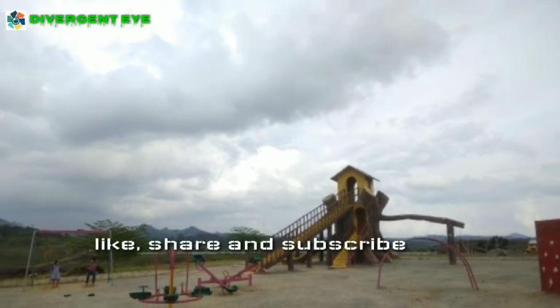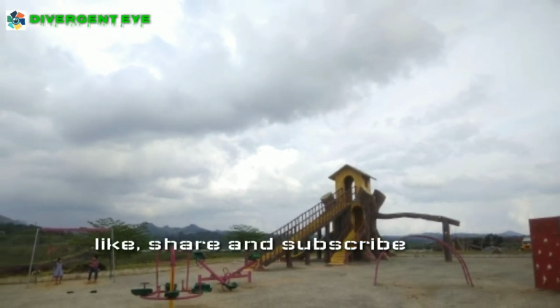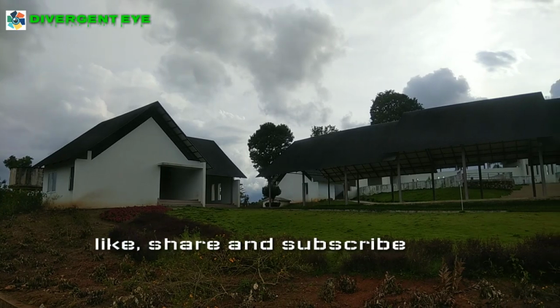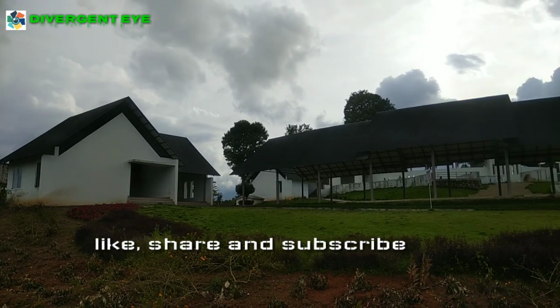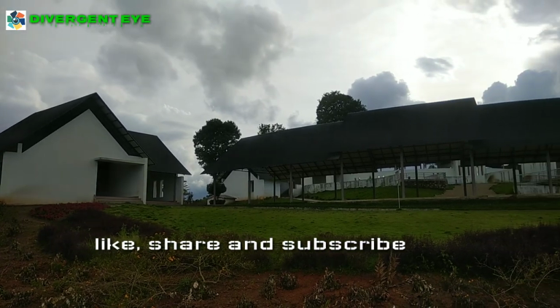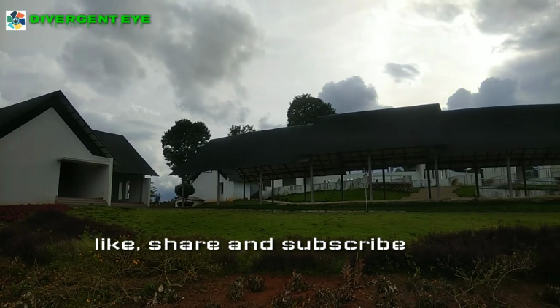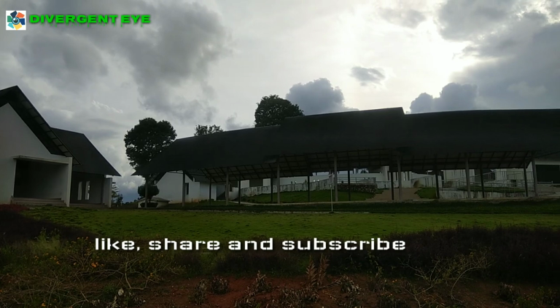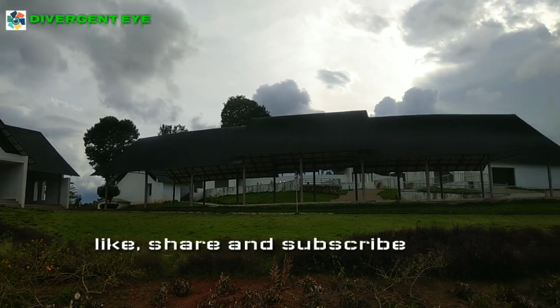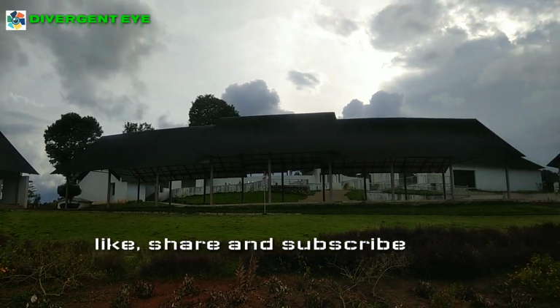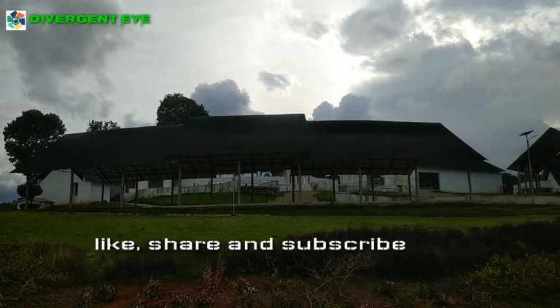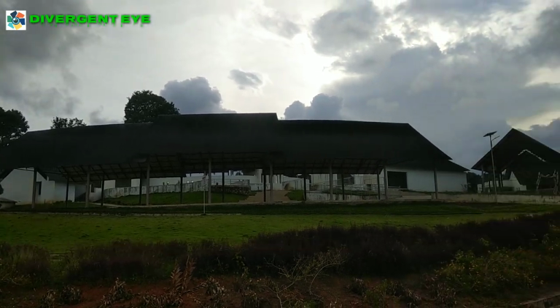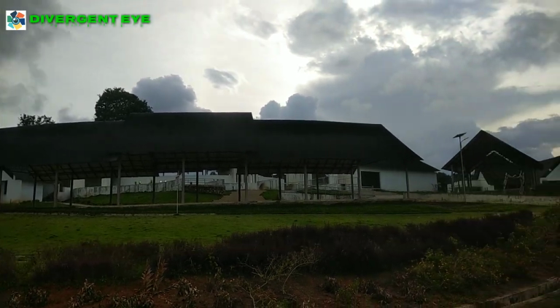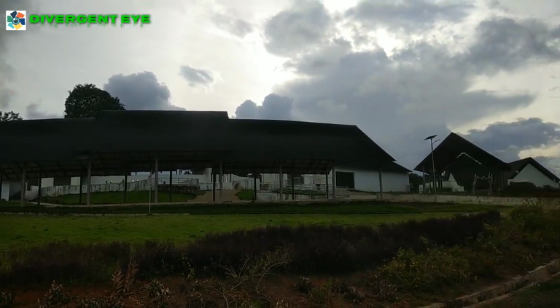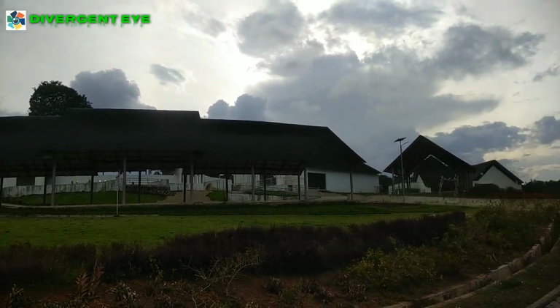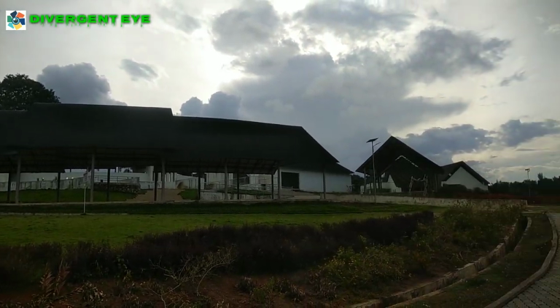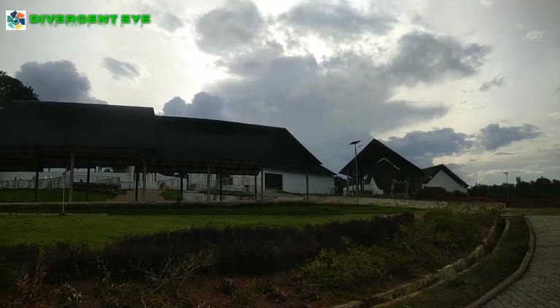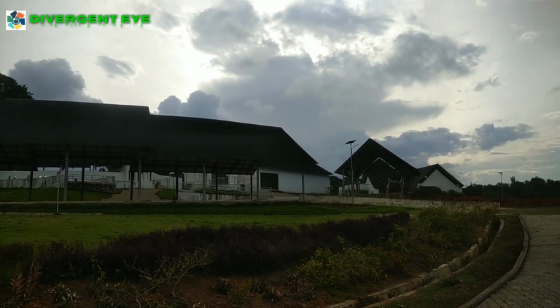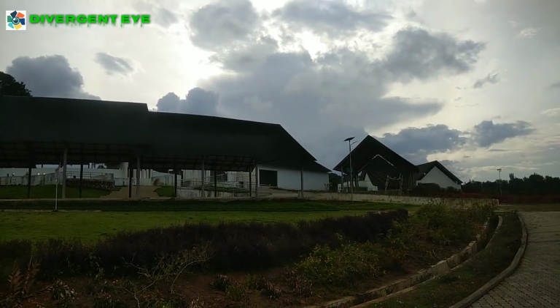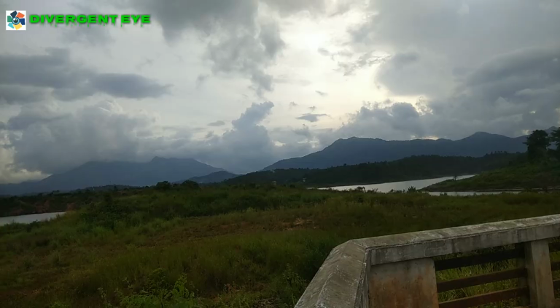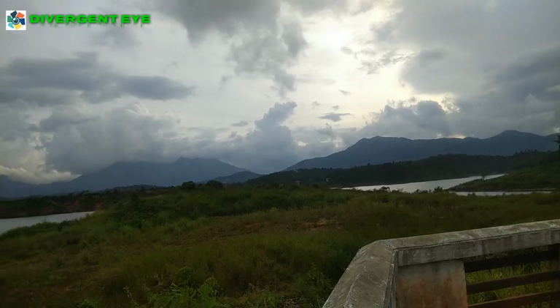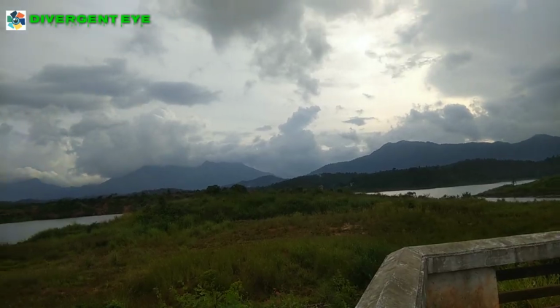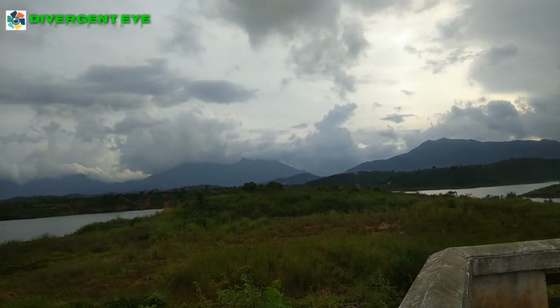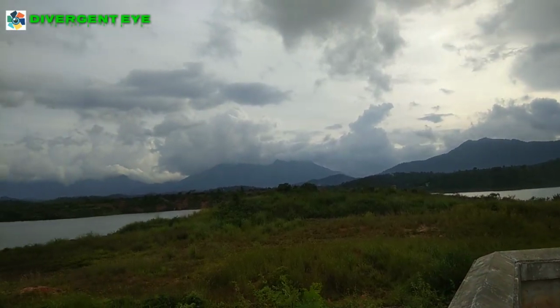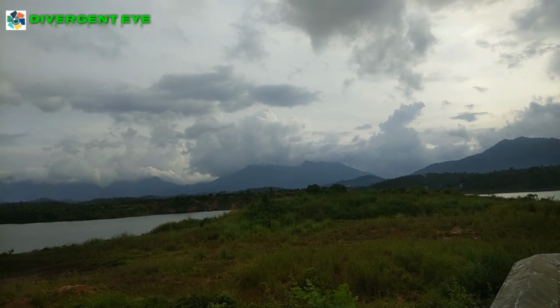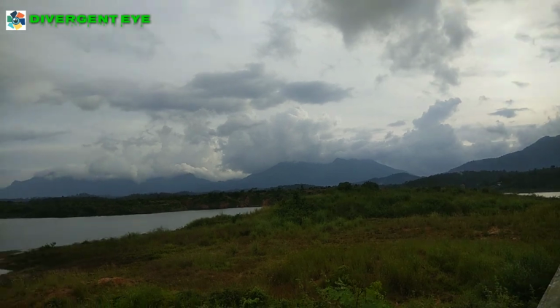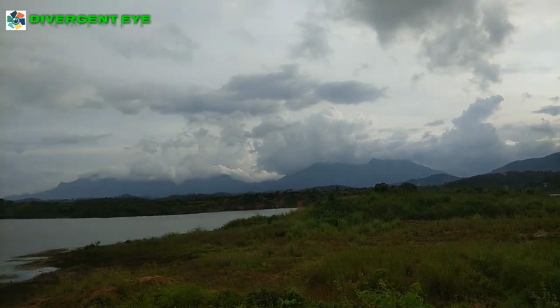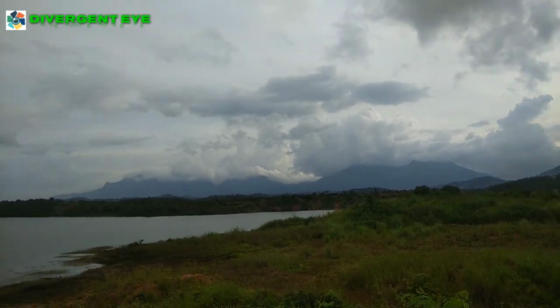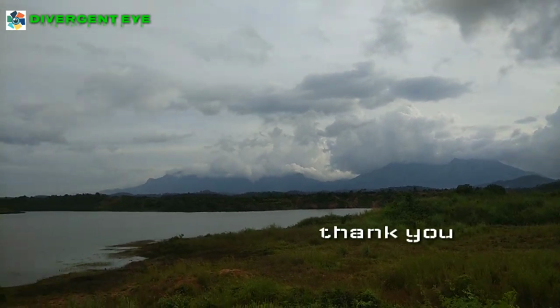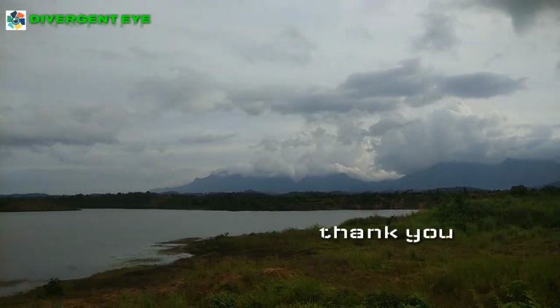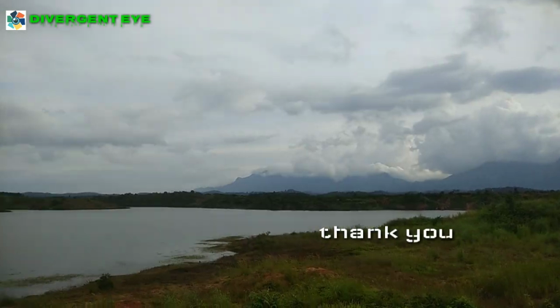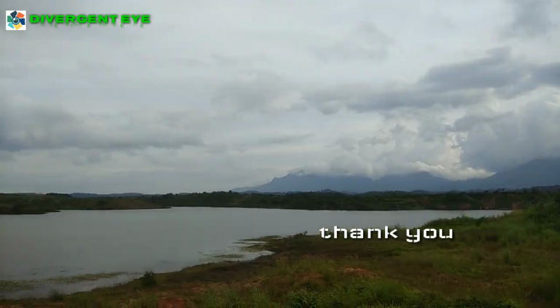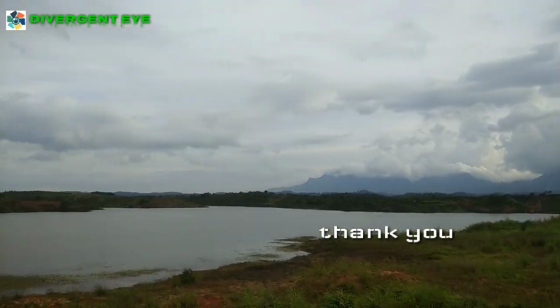Please do like, share and subscribe to my channel. Stay tuned for next videos on Wayanad. Thank you for watching.